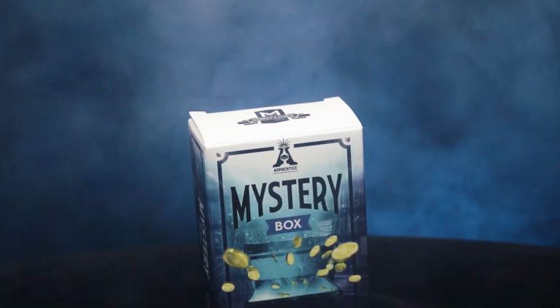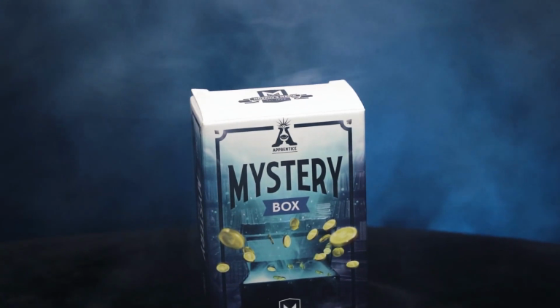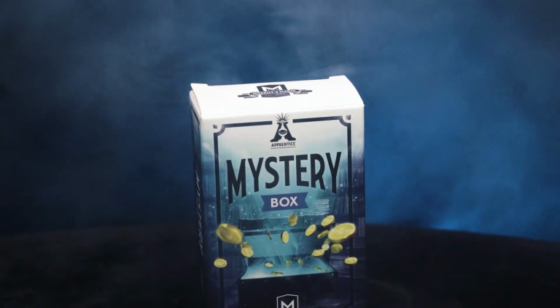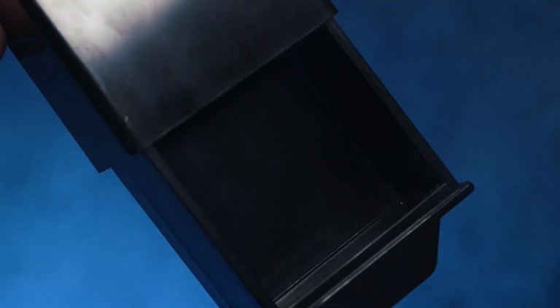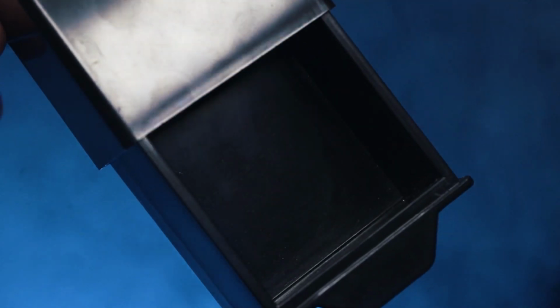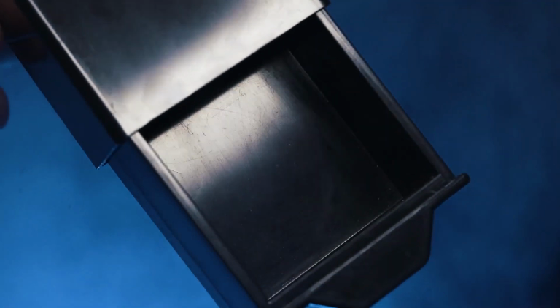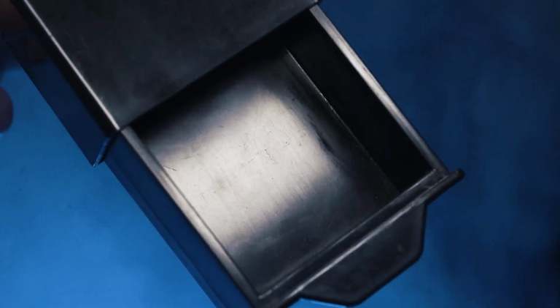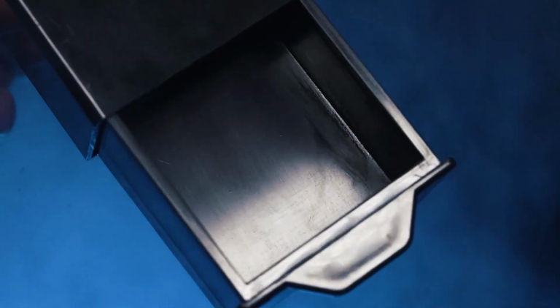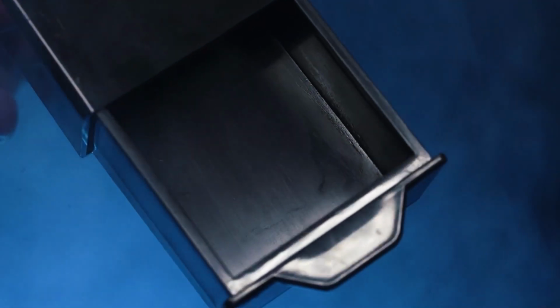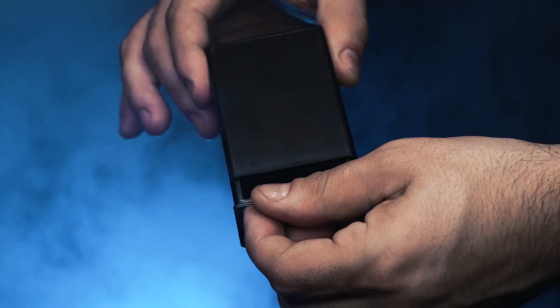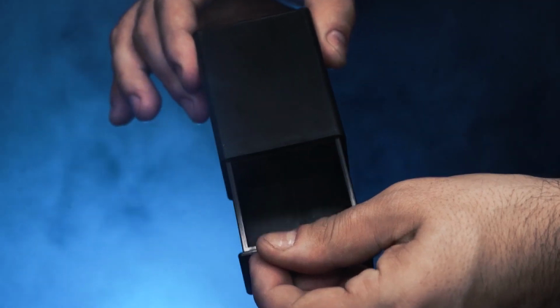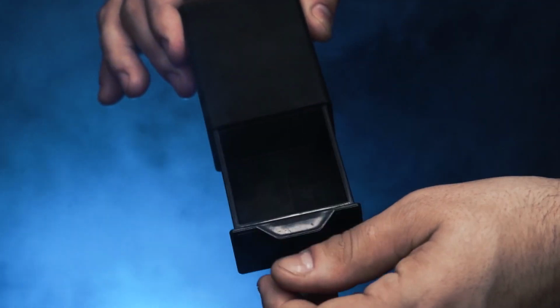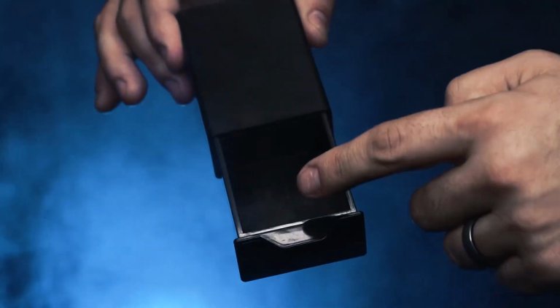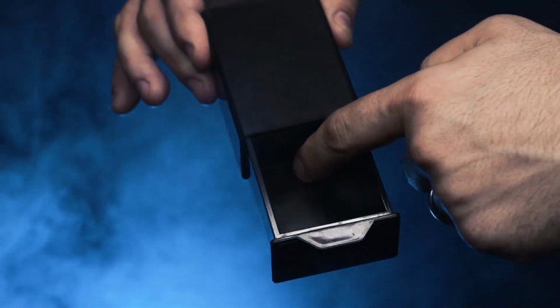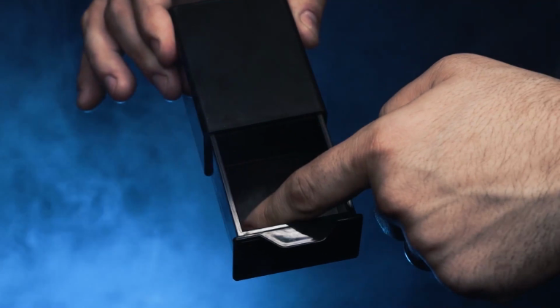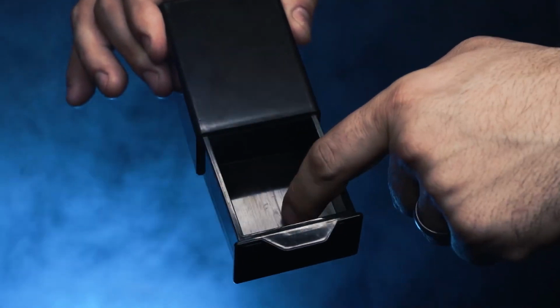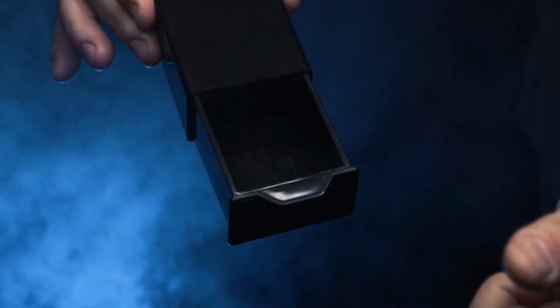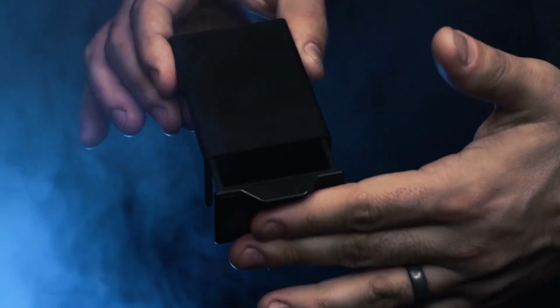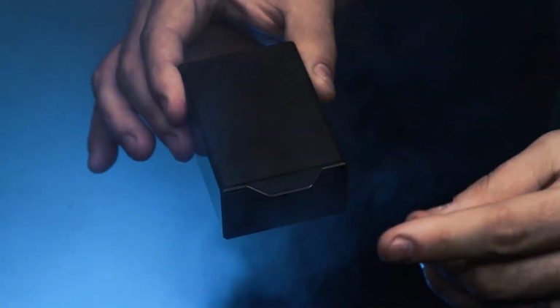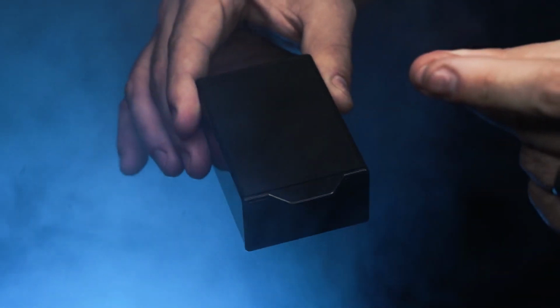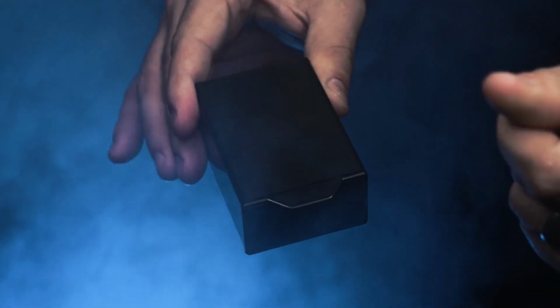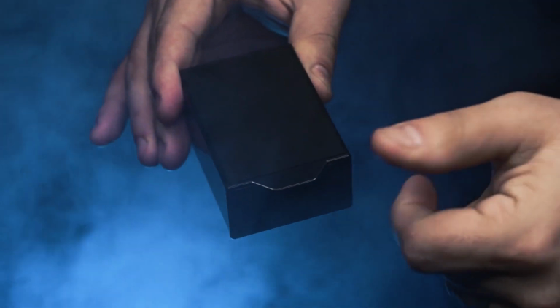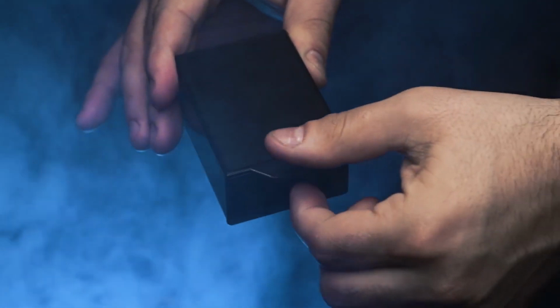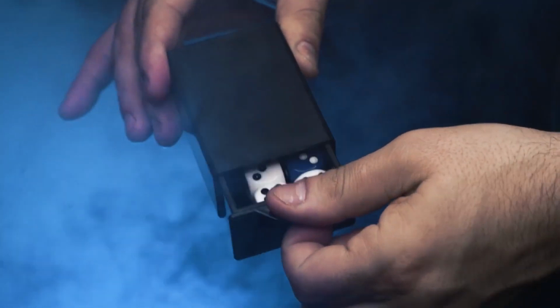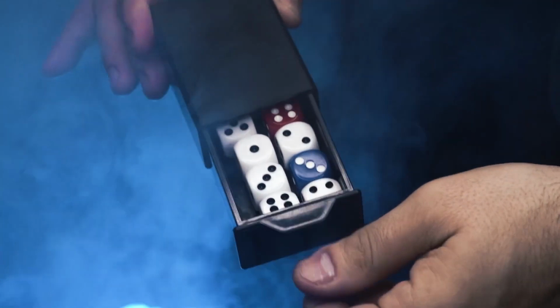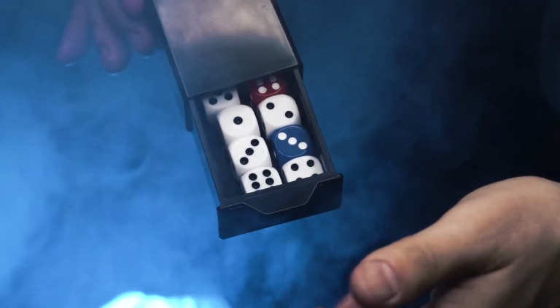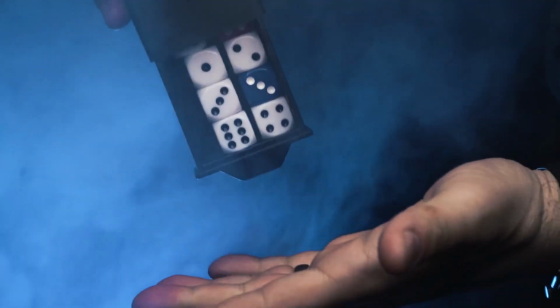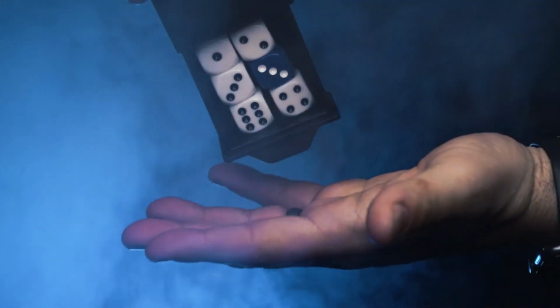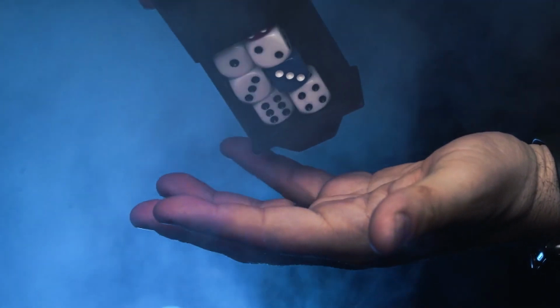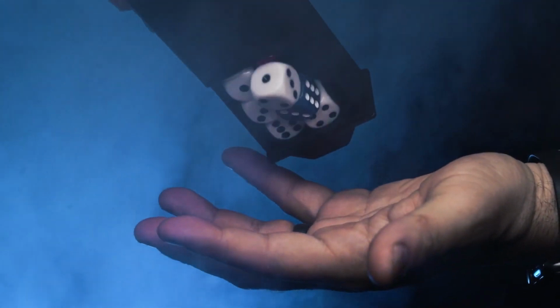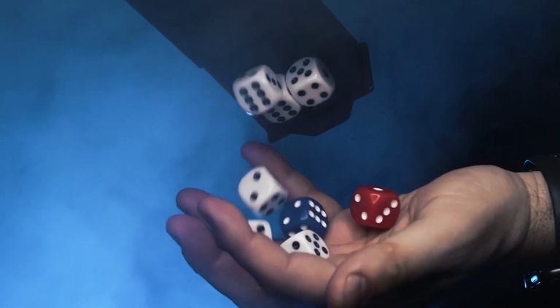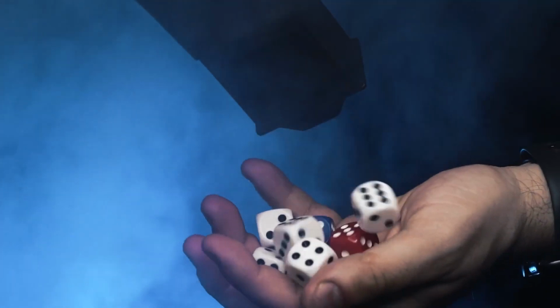Here's what happens. You show your audience a completely empty box — there is absolutely nothing inside. Then you close the box and make a magical gesture. When you reopen the Mystery Box, your audience will be amazed to find it completely filled.